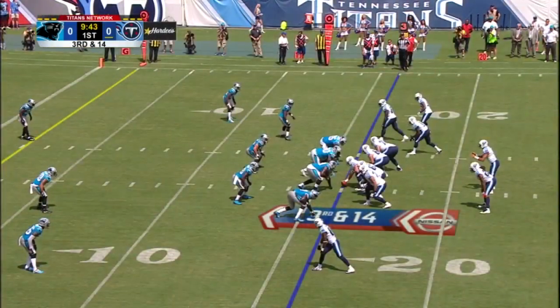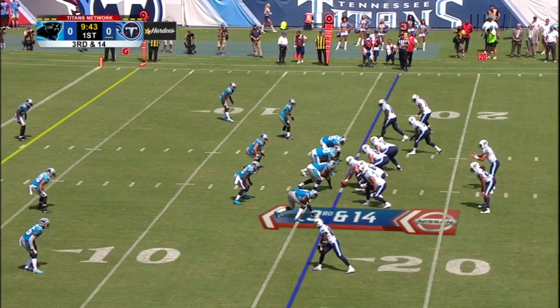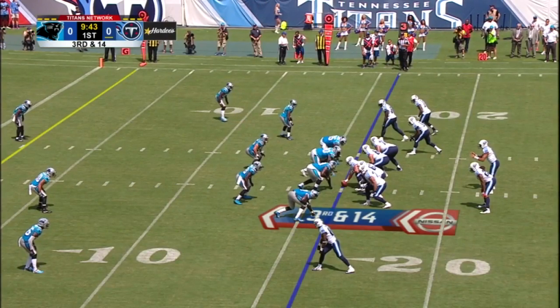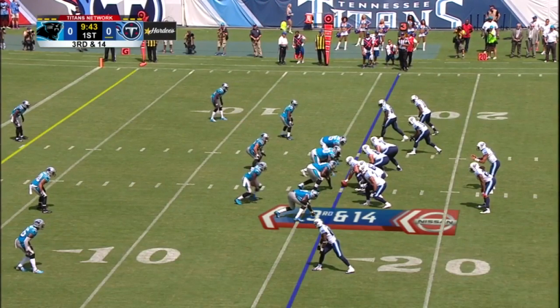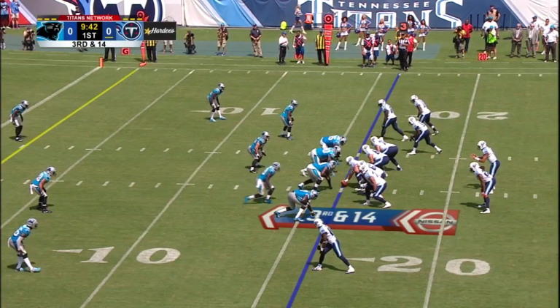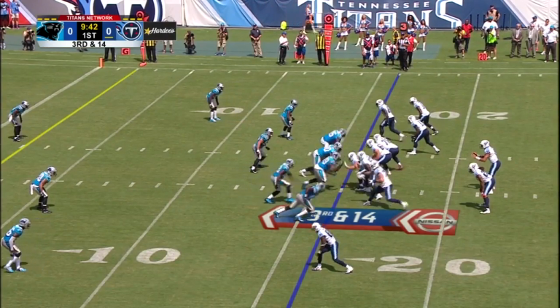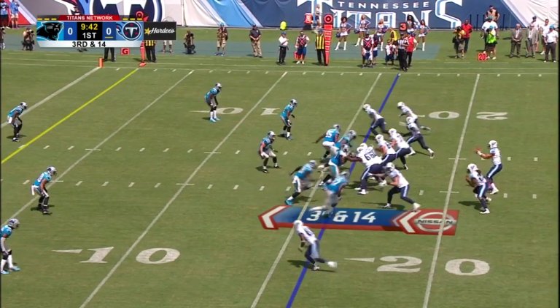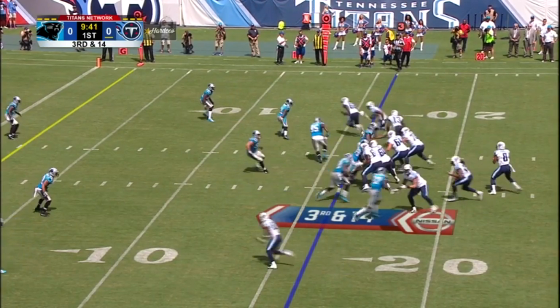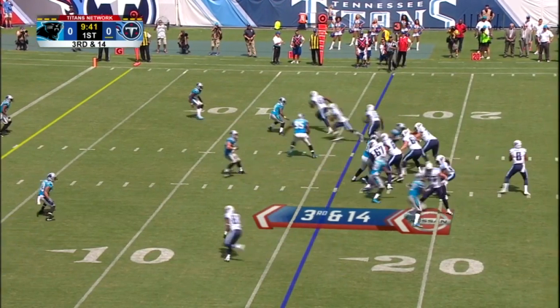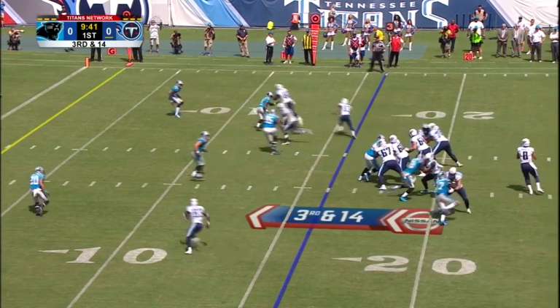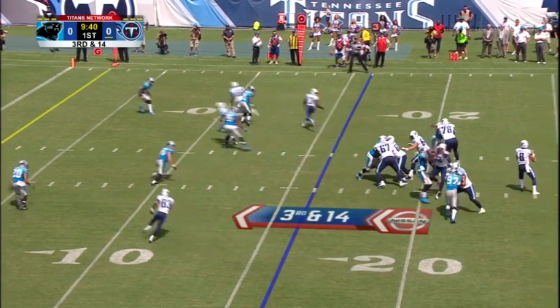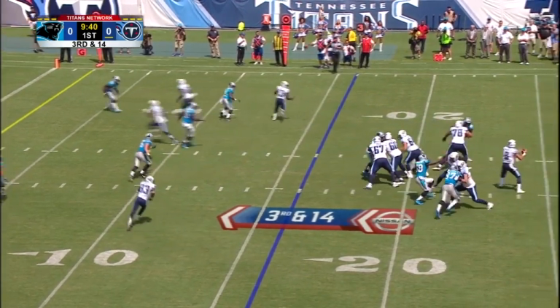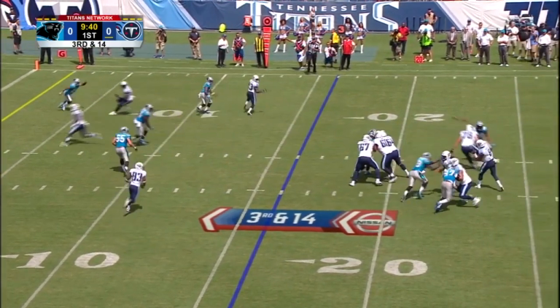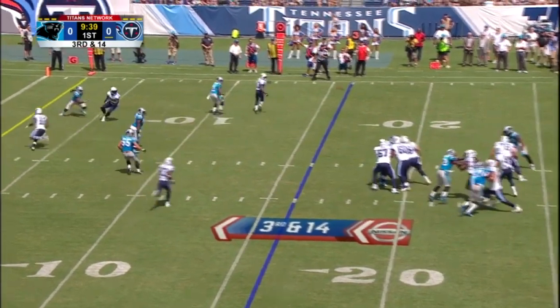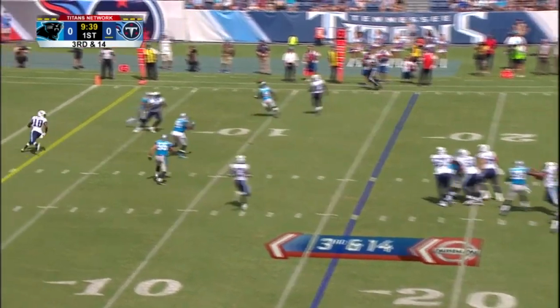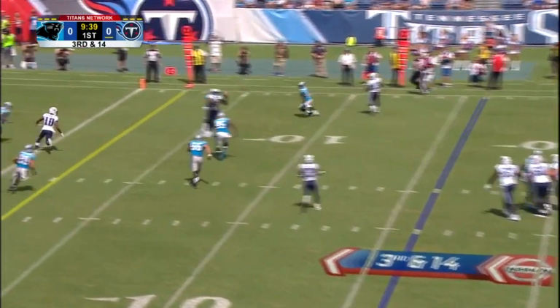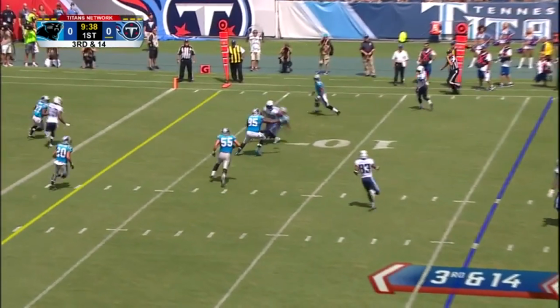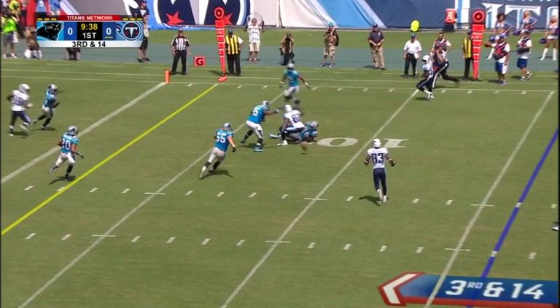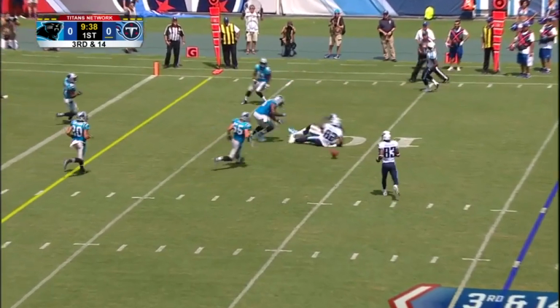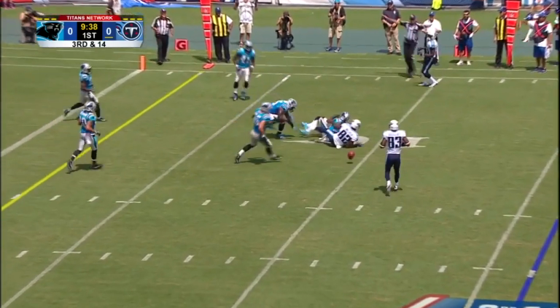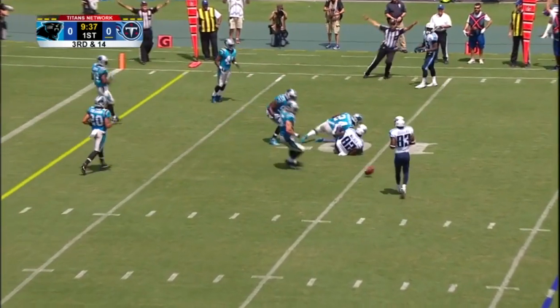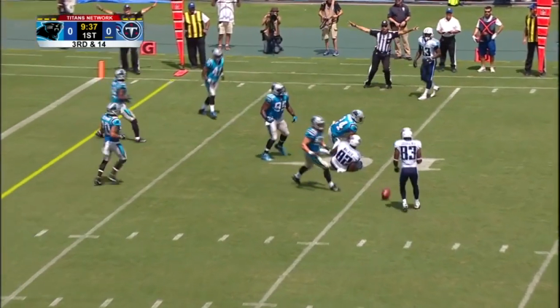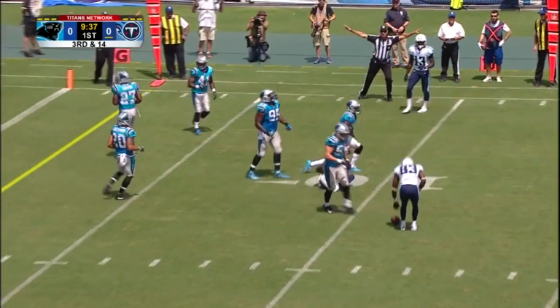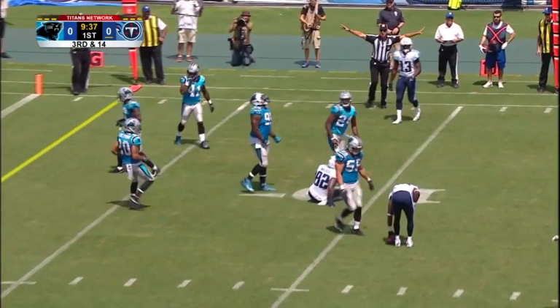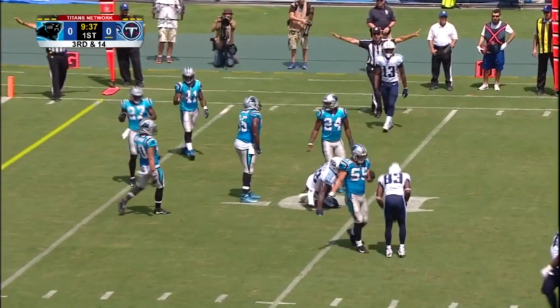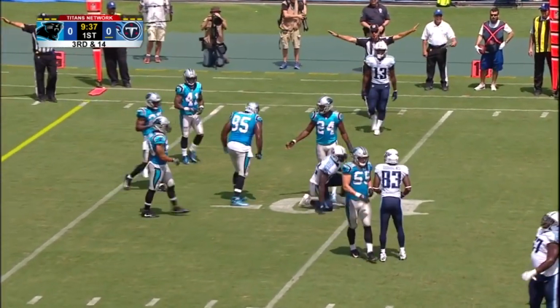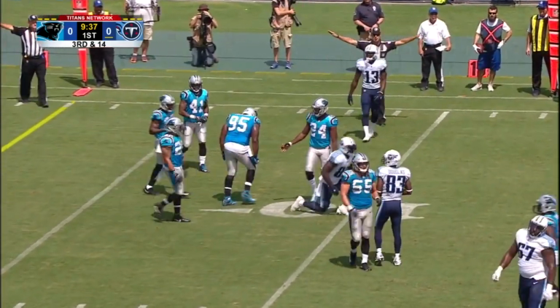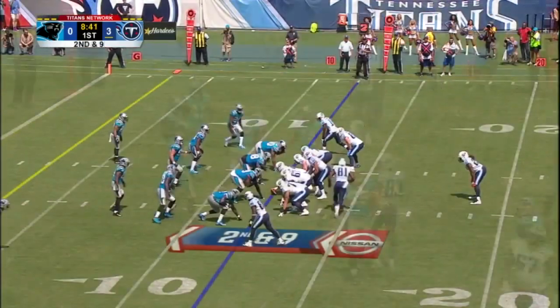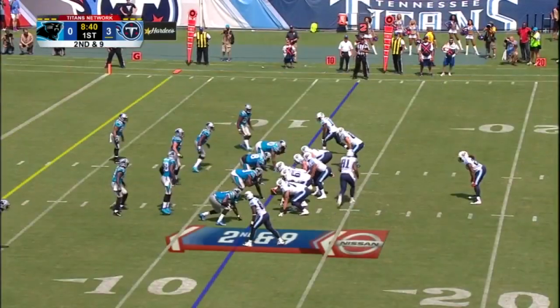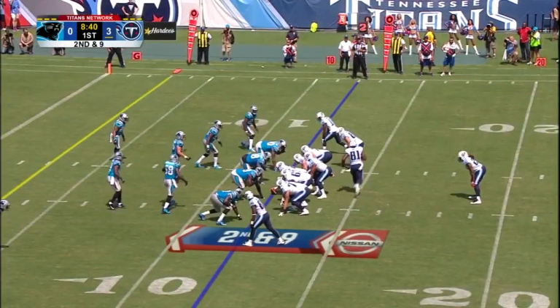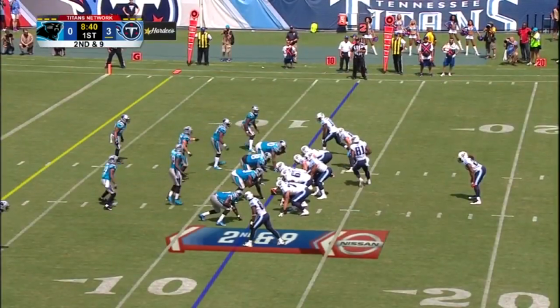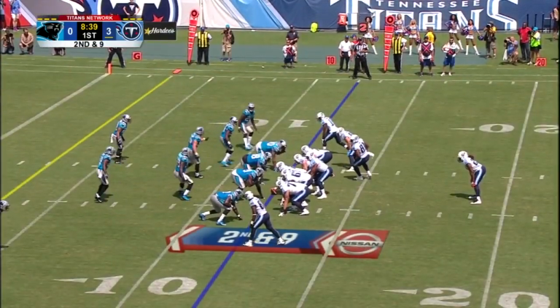Well over 1,000 yards himself — he's a very talented kid. 3rd and 14 here for Mariota. Tries to squeeze it in to Delaney Walker, pass broken up. Hard to move out of the hole.